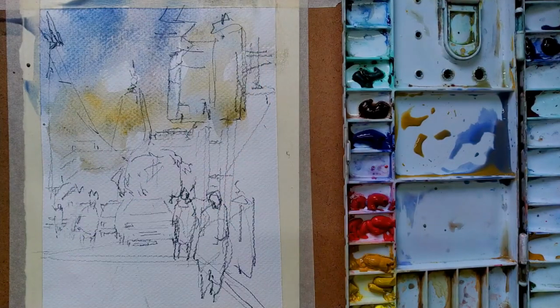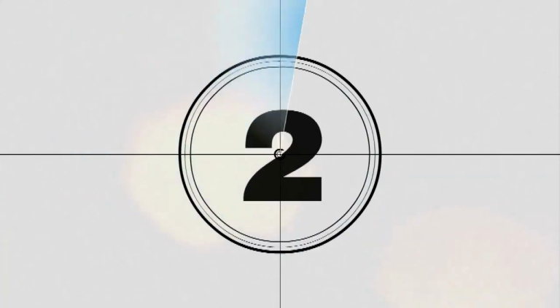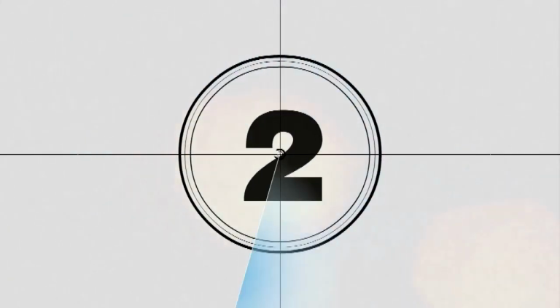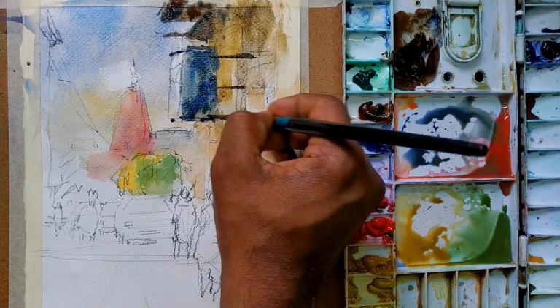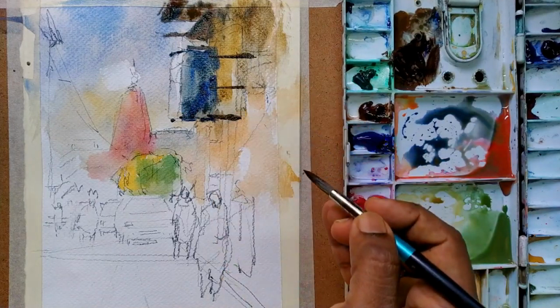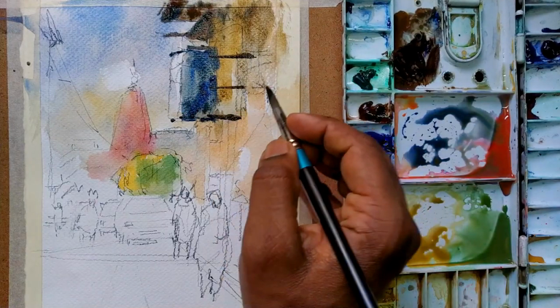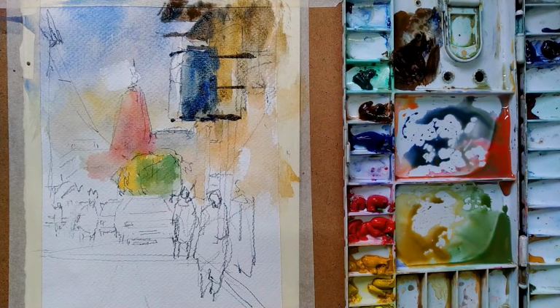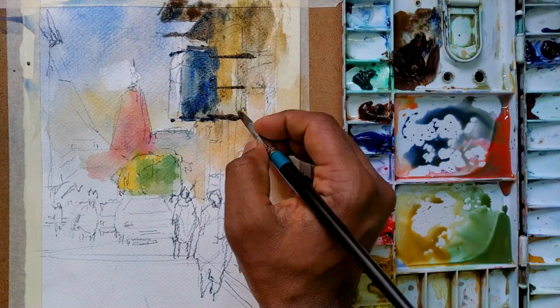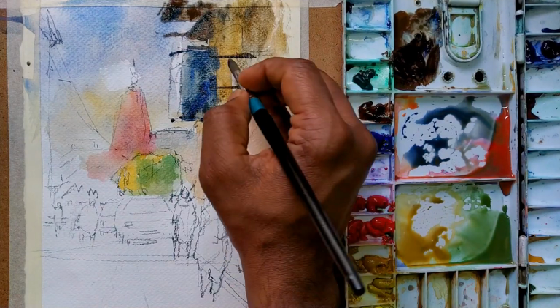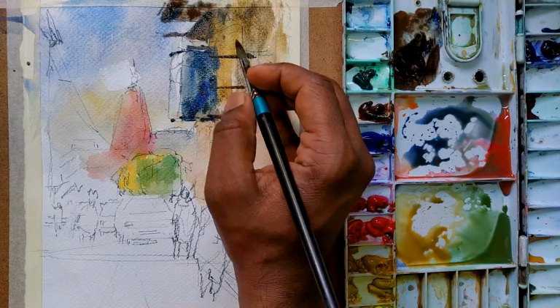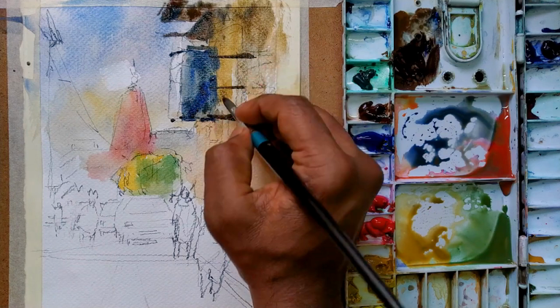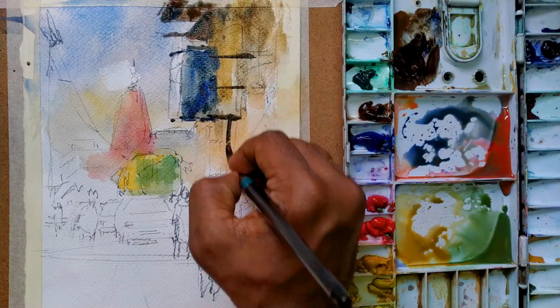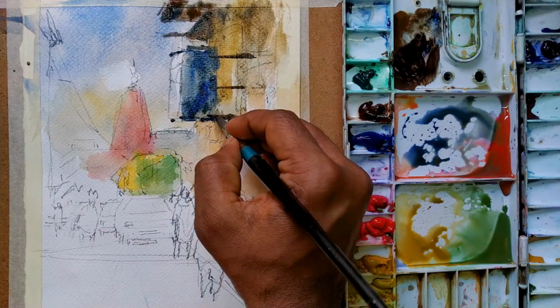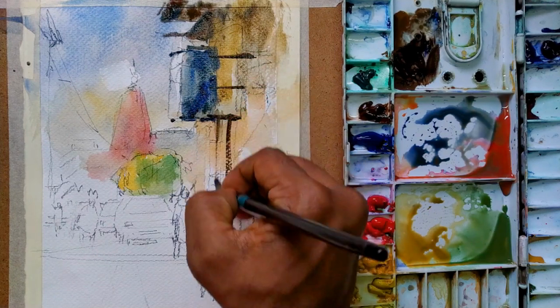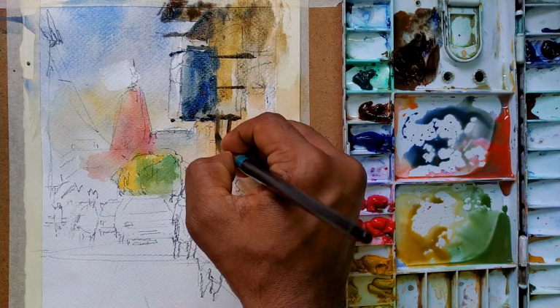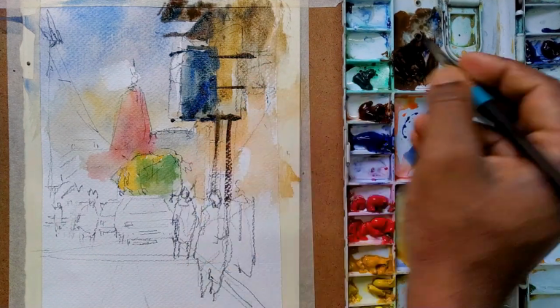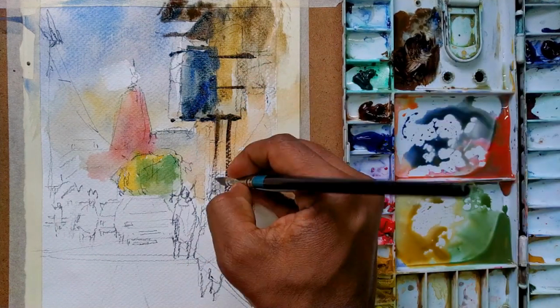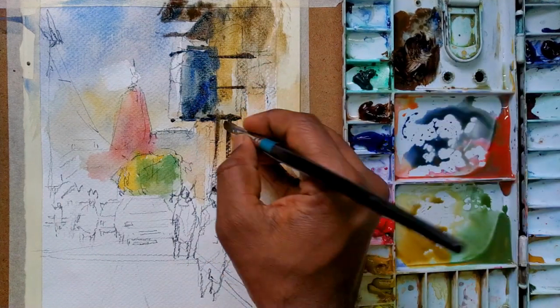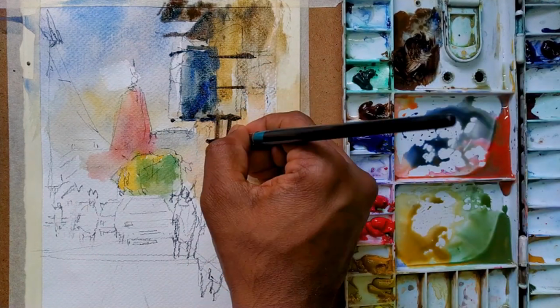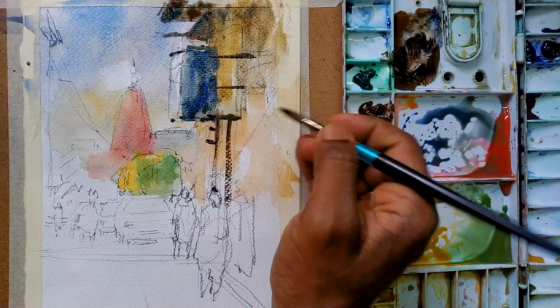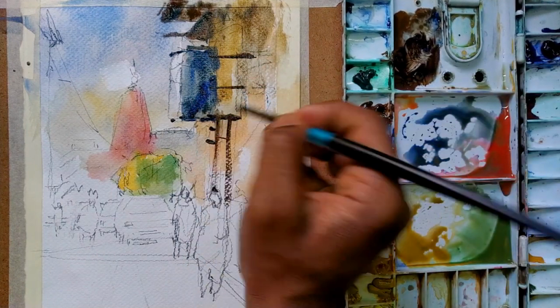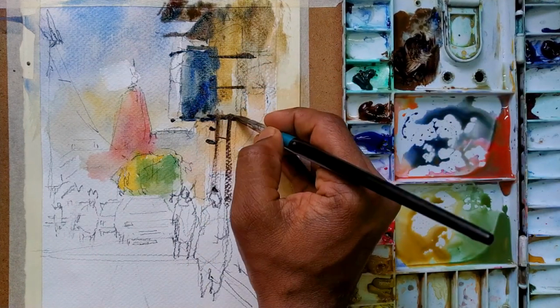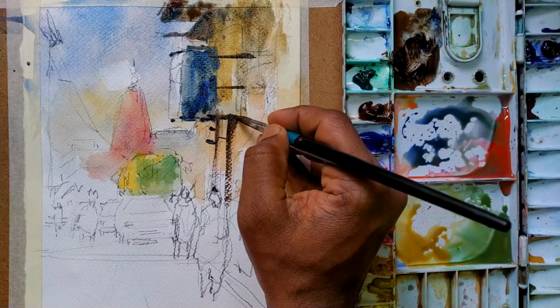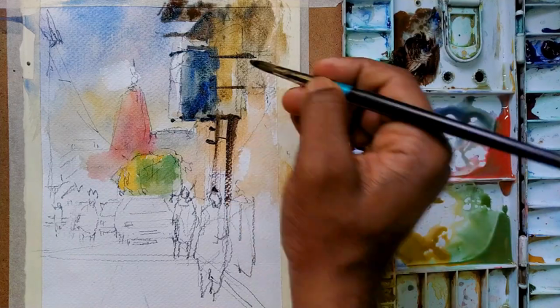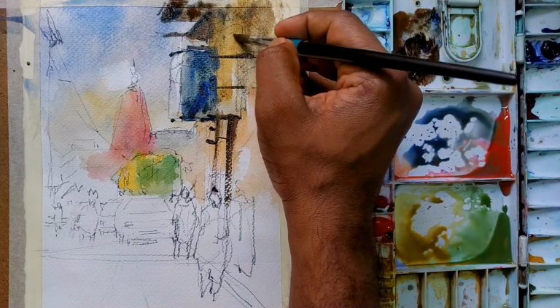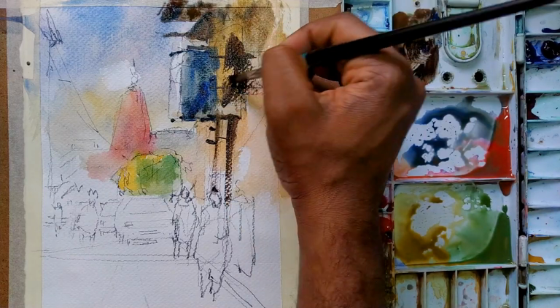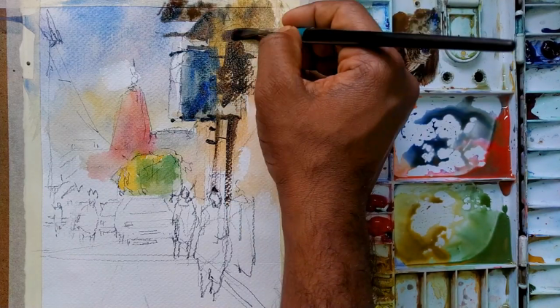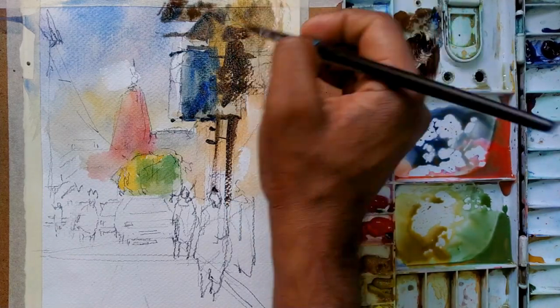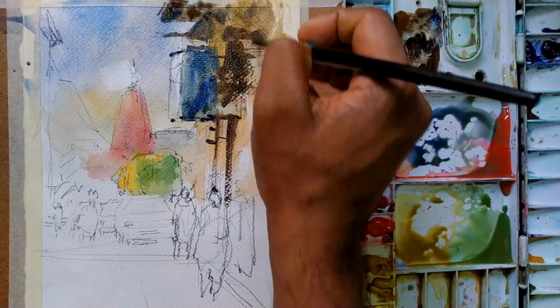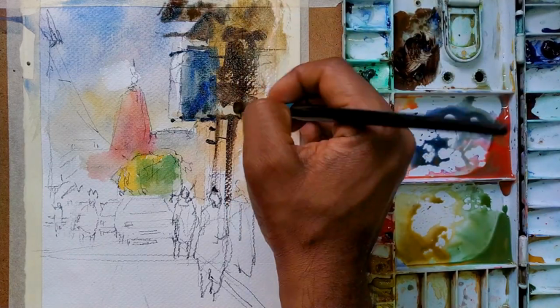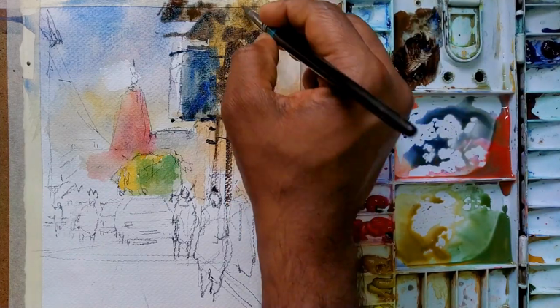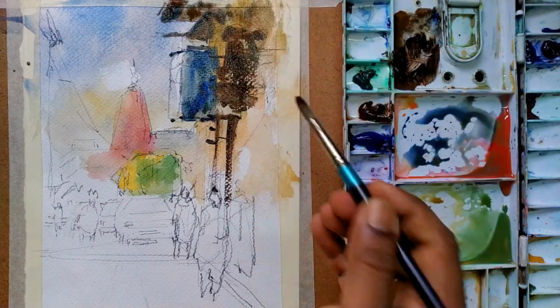Tips number two: single brush stroke. More brush strokes can kill the freshness of the paper.